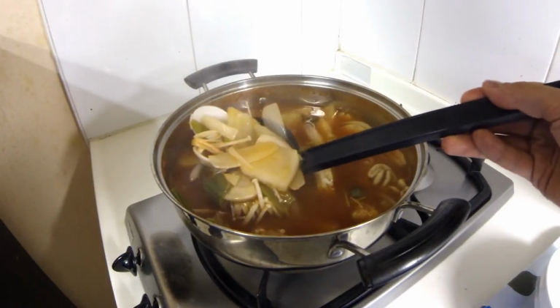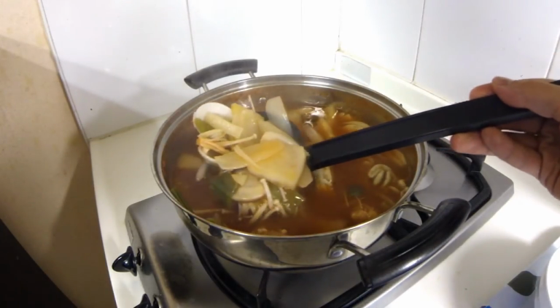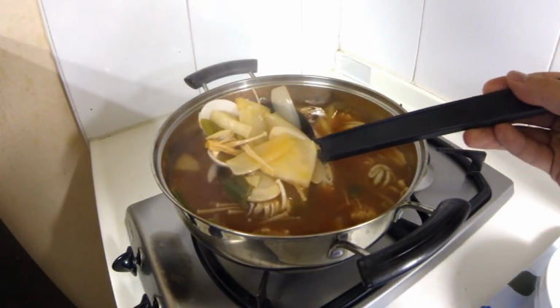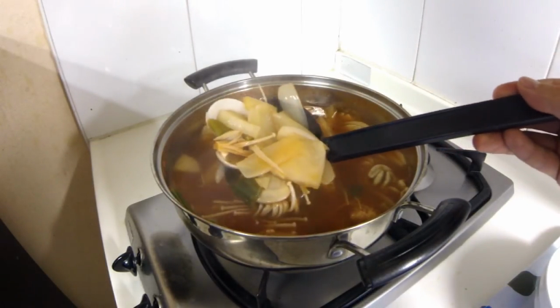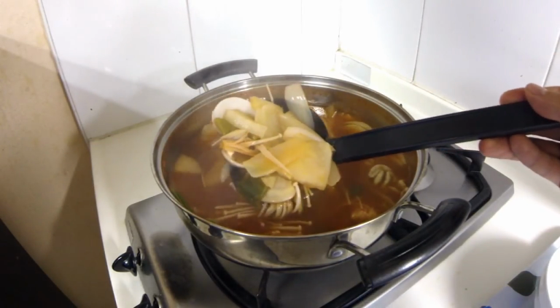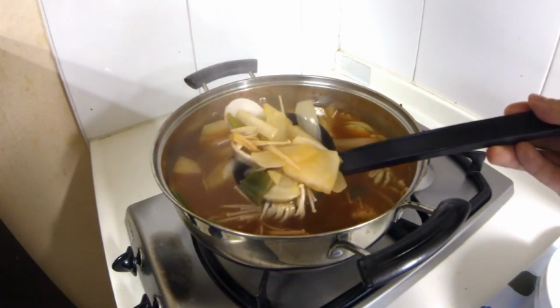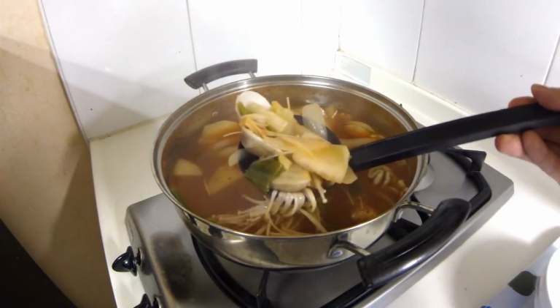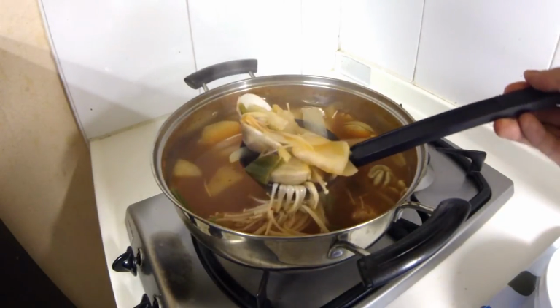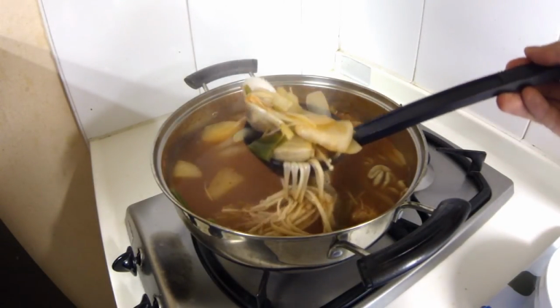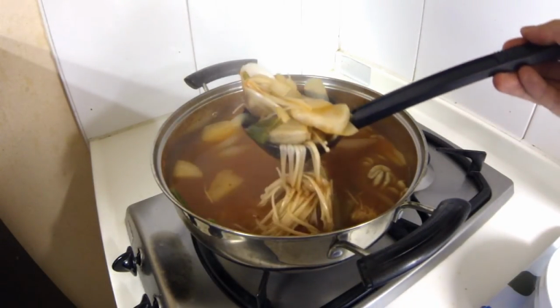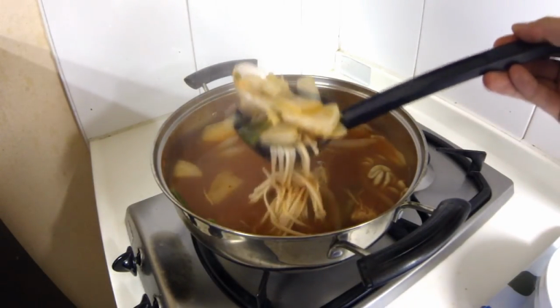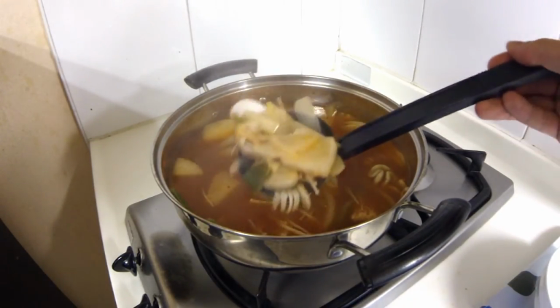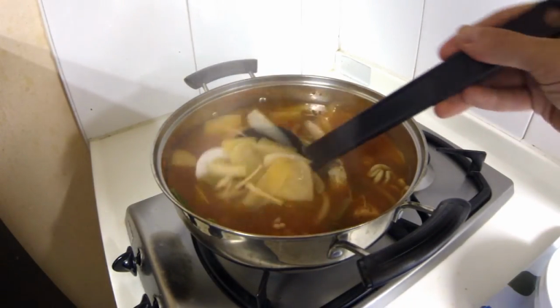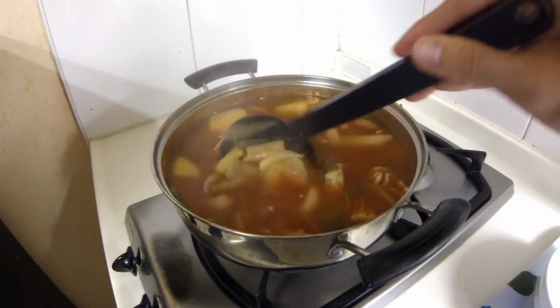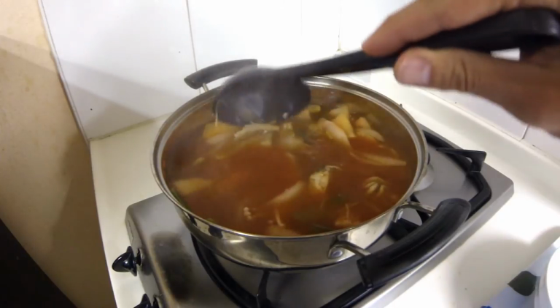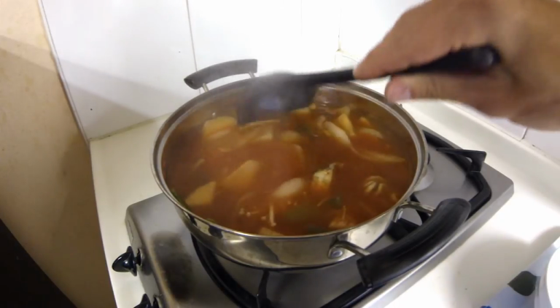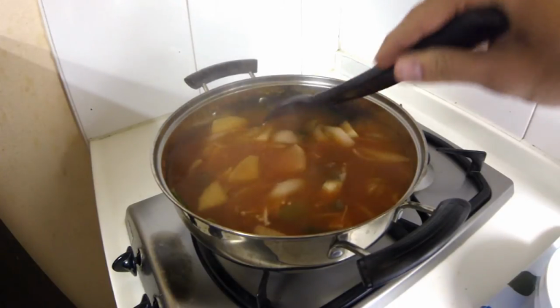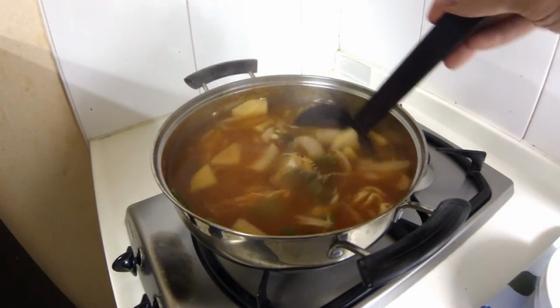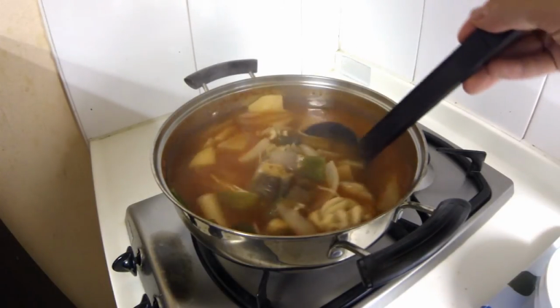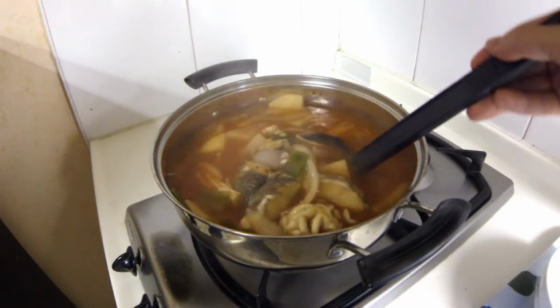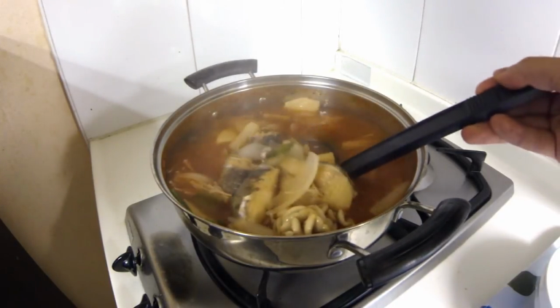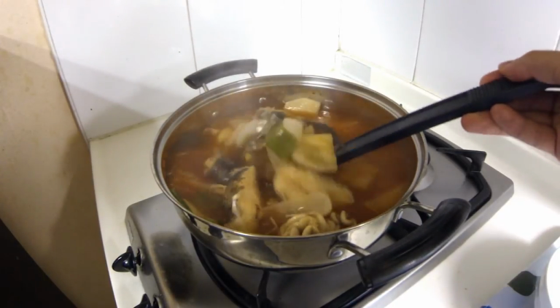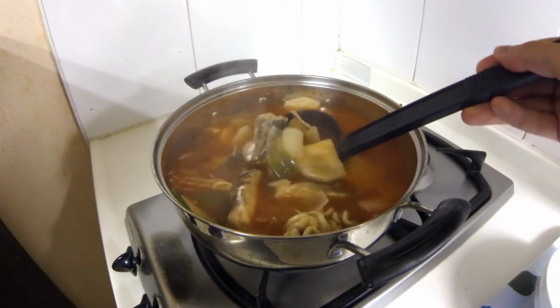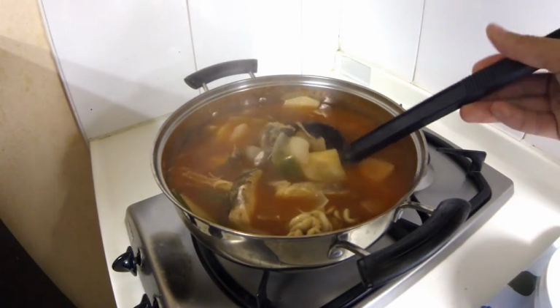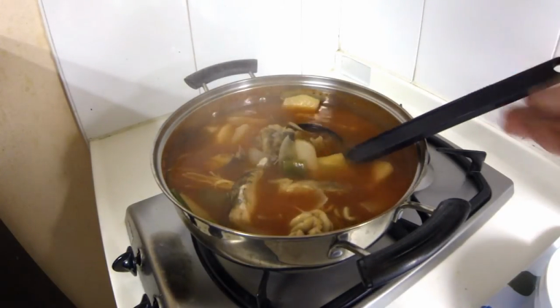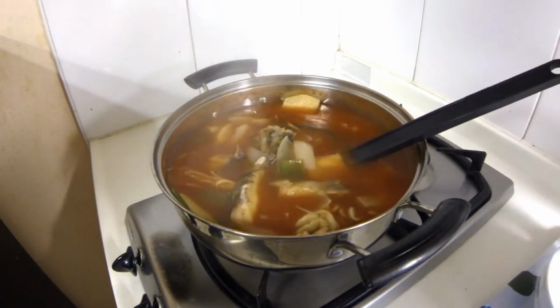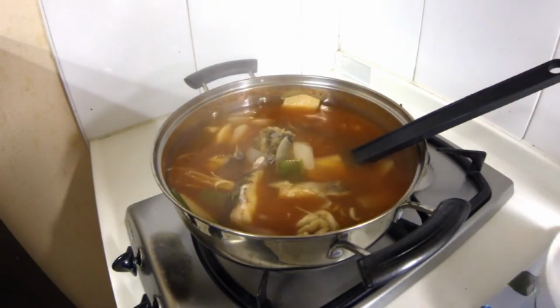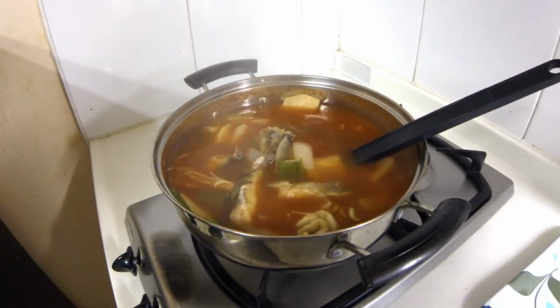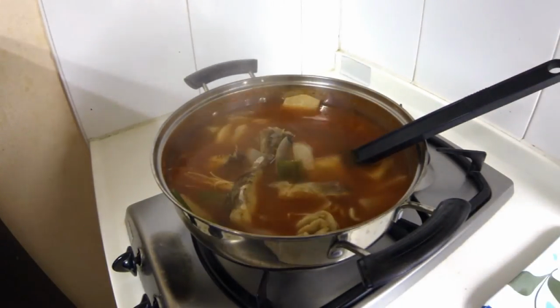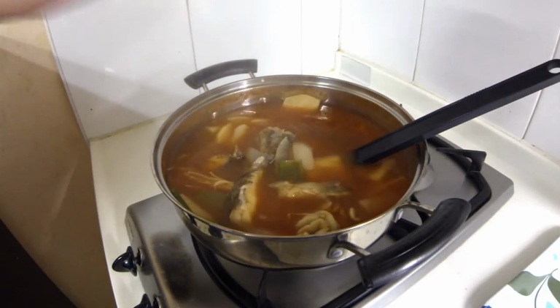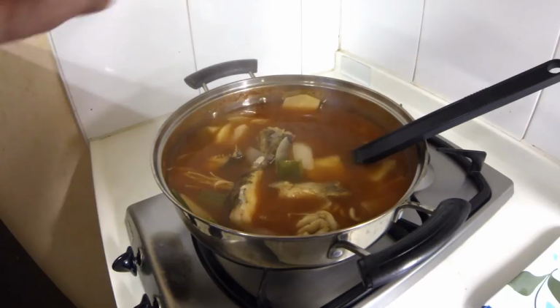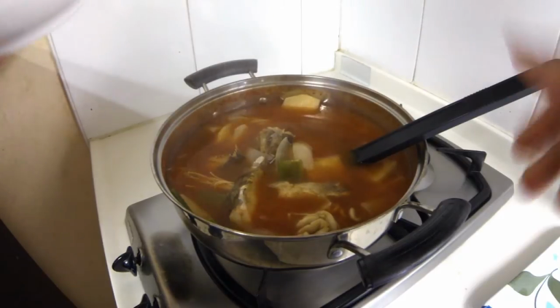We got a clam open, meat's all gone. Anyways, this looks like it's ready to eat.